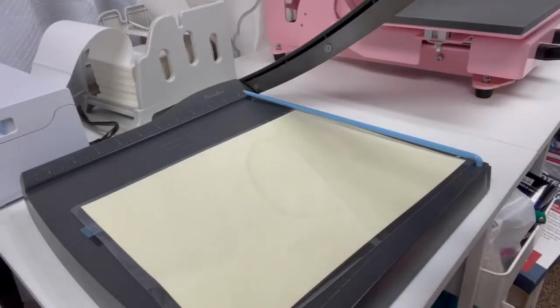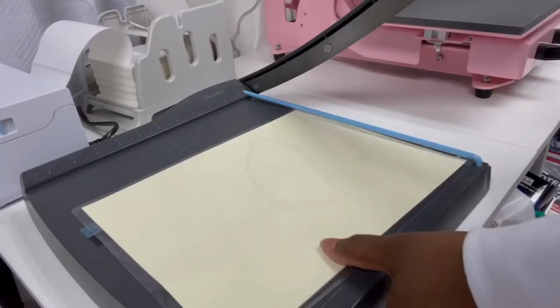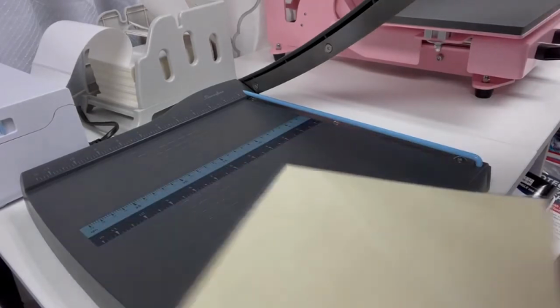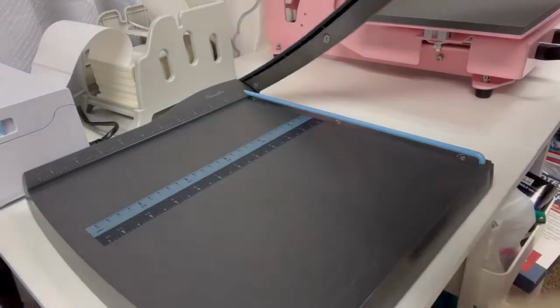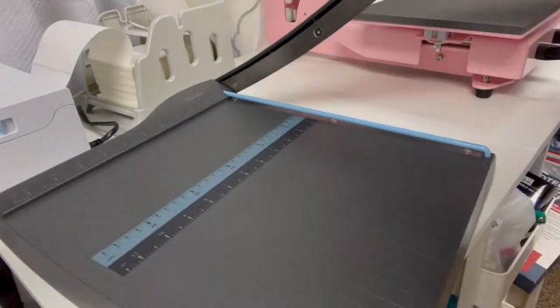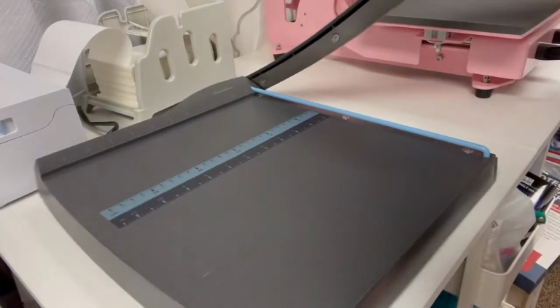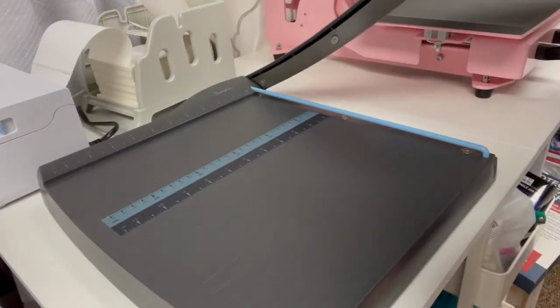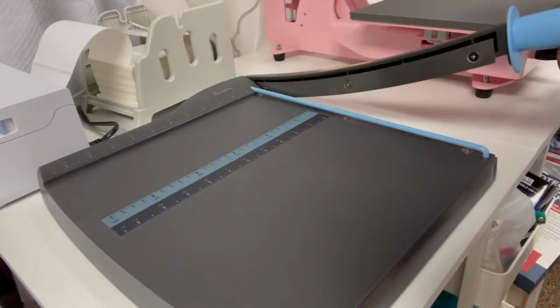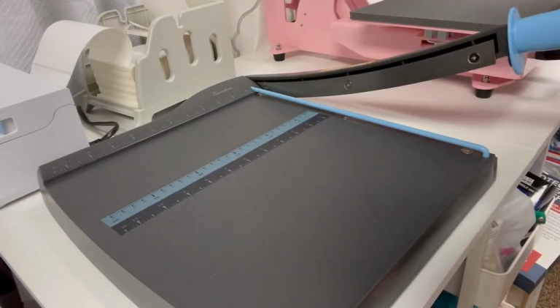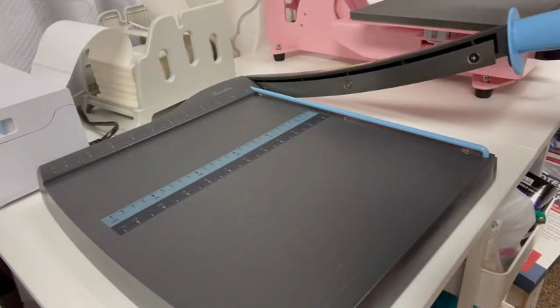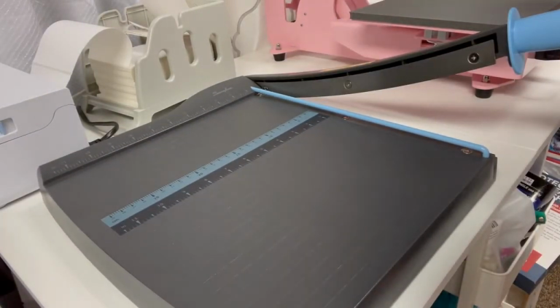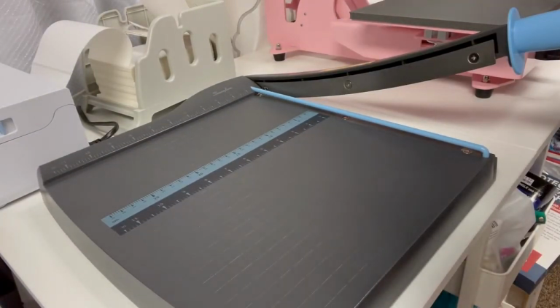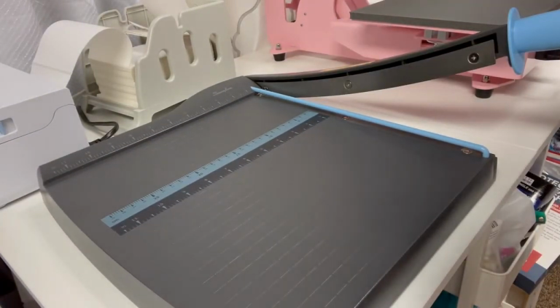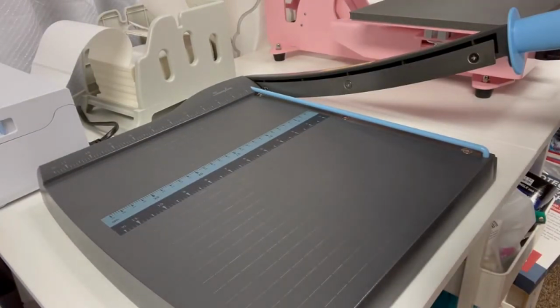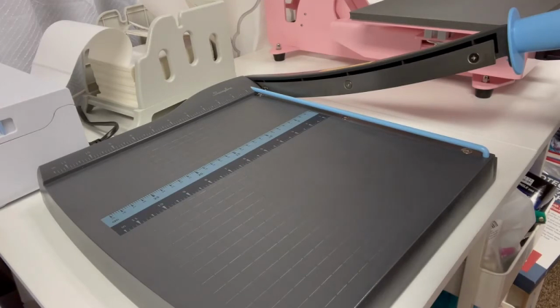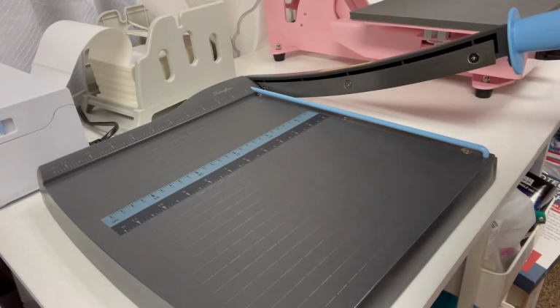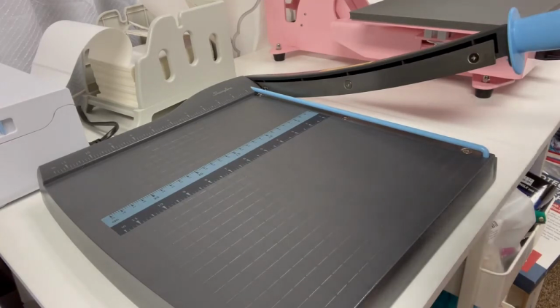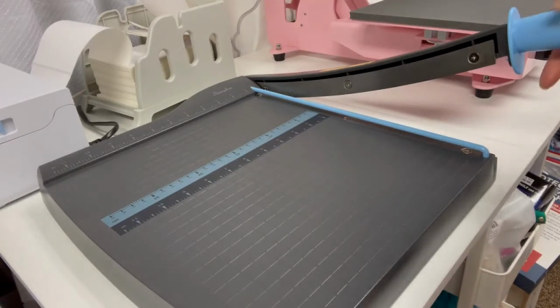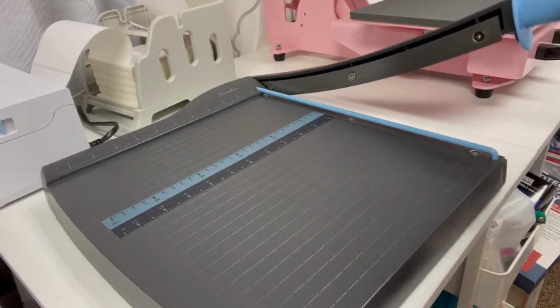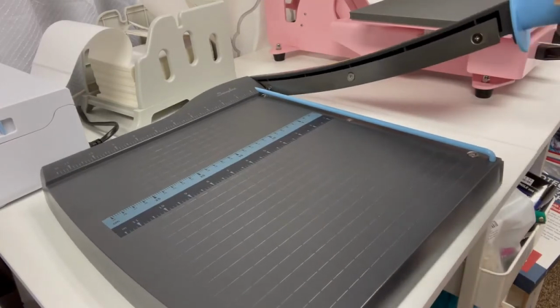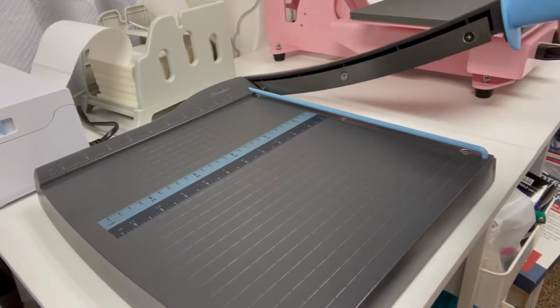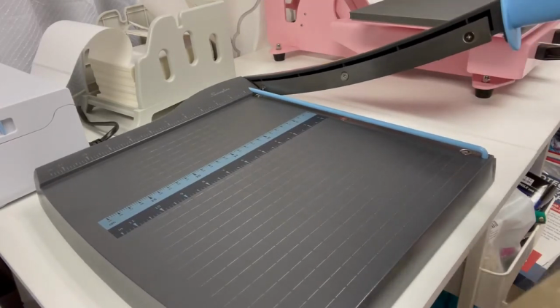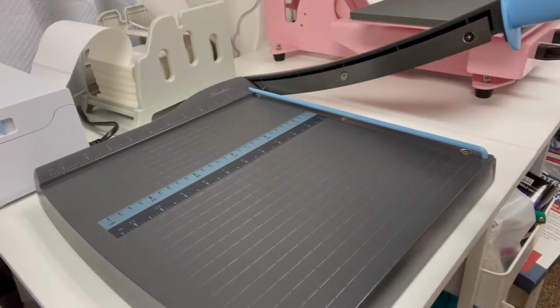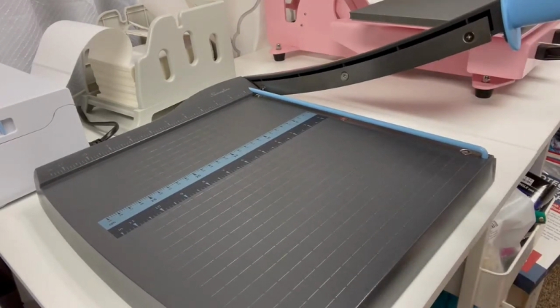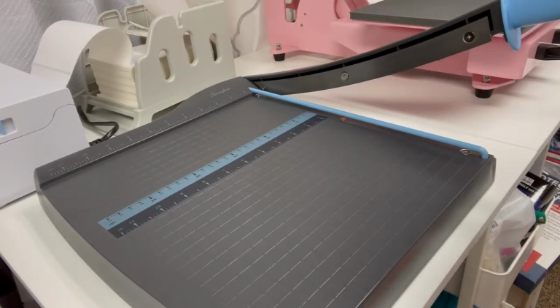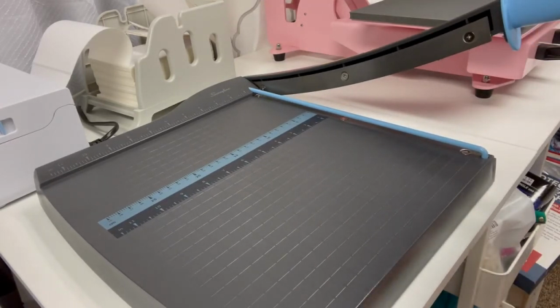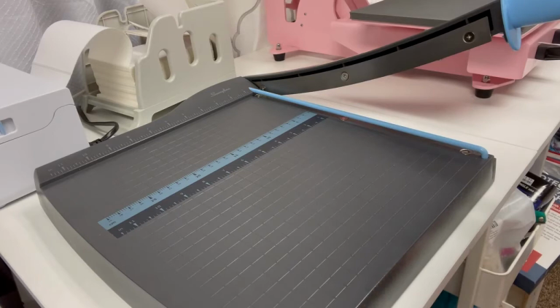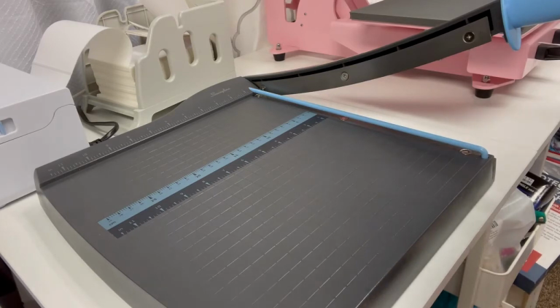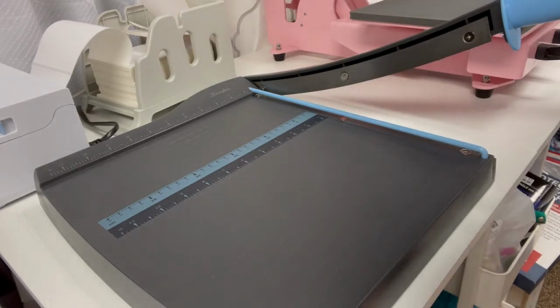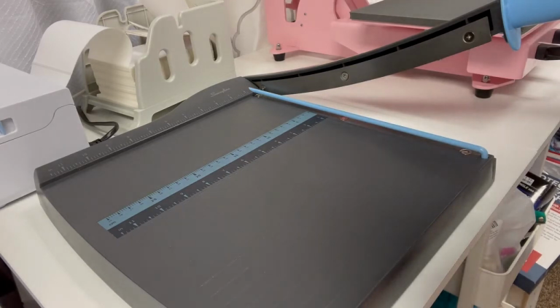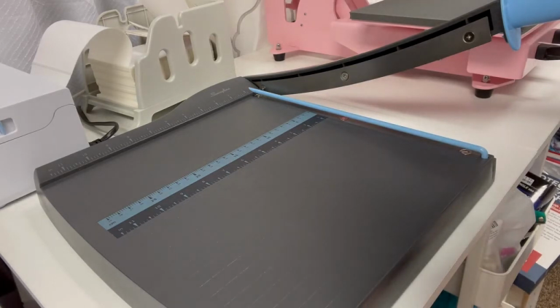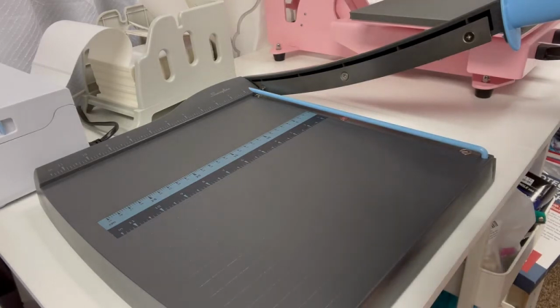So this is my paper cutter — you all remember this from when we were in elementary and middle school. I picked this up at Walmart. I think I paid $23 for it. It comes in handy.